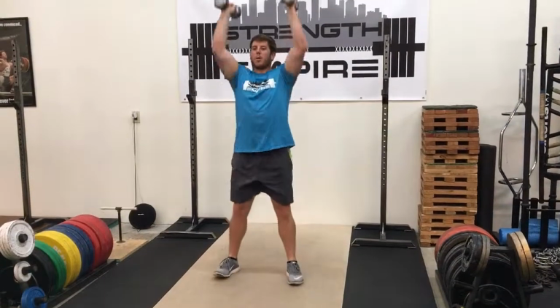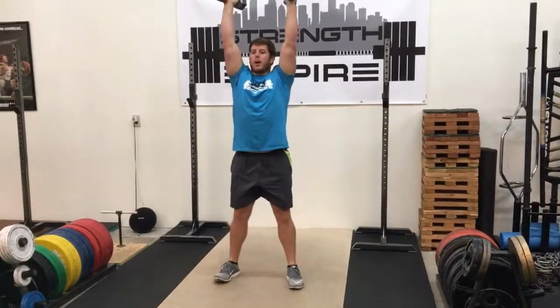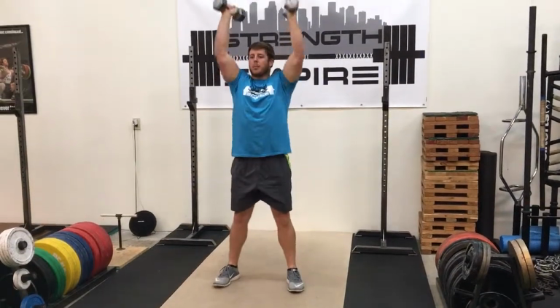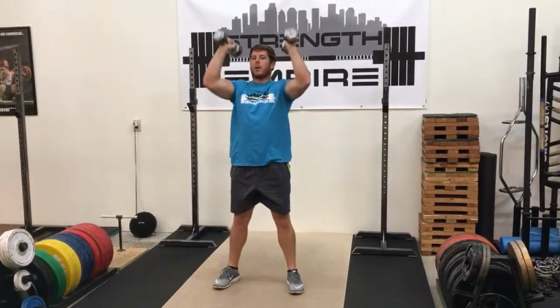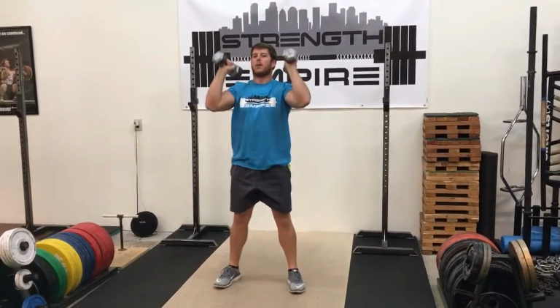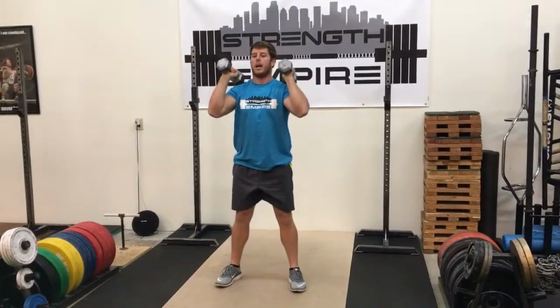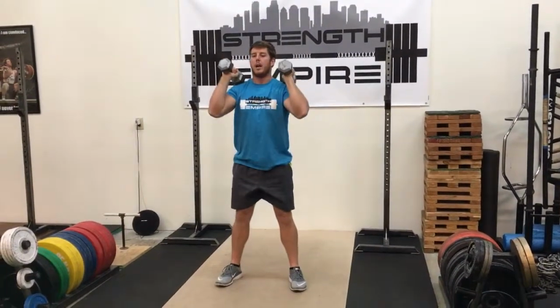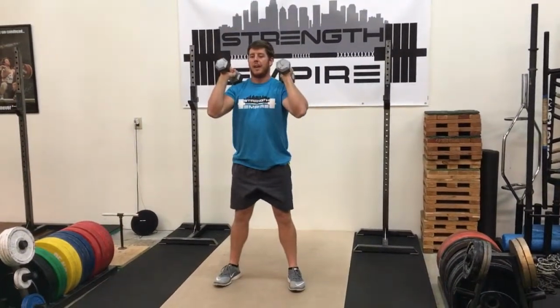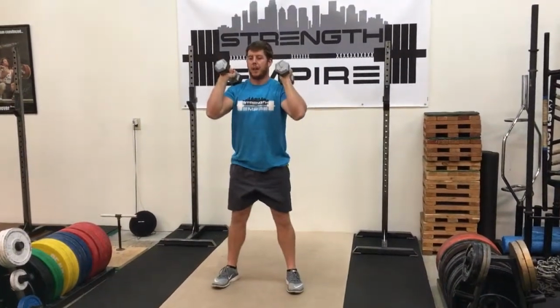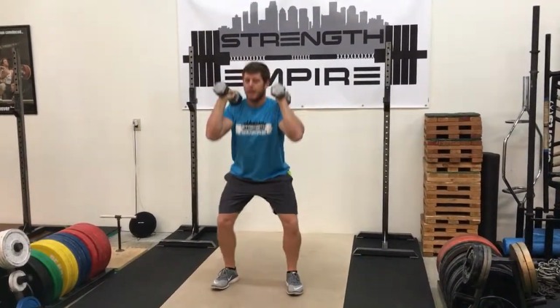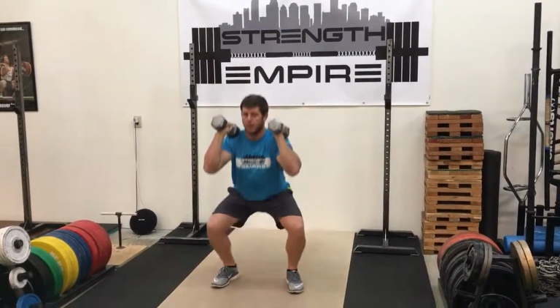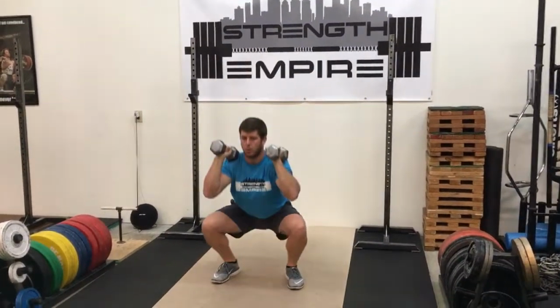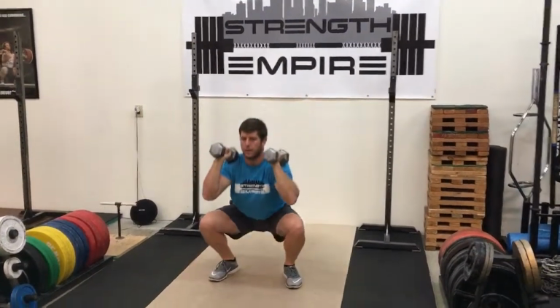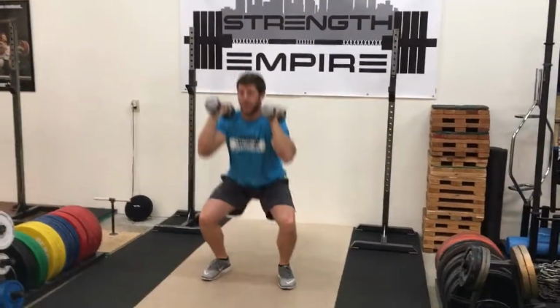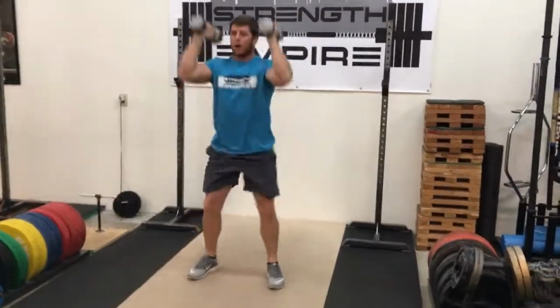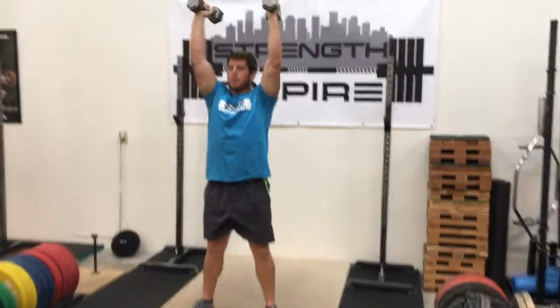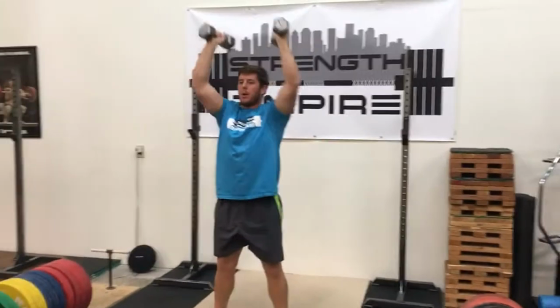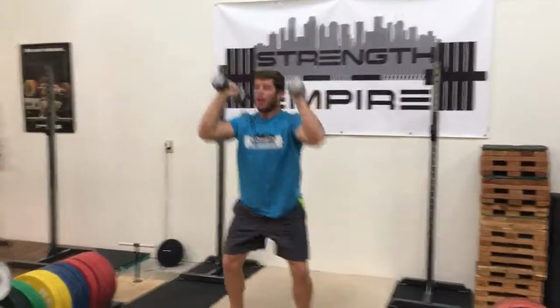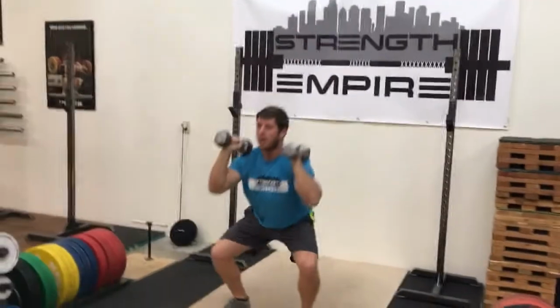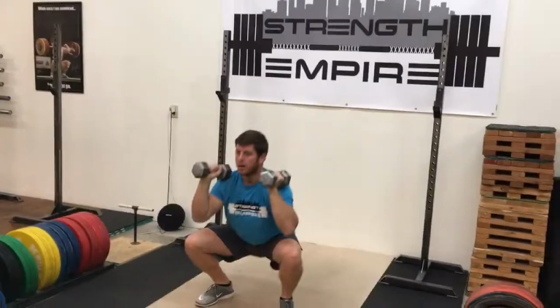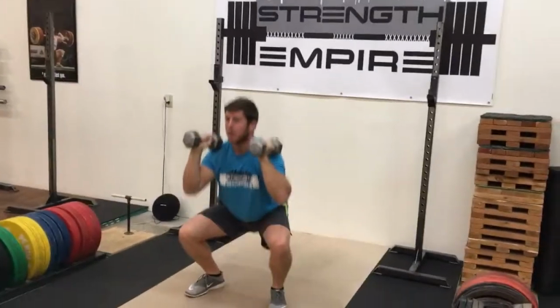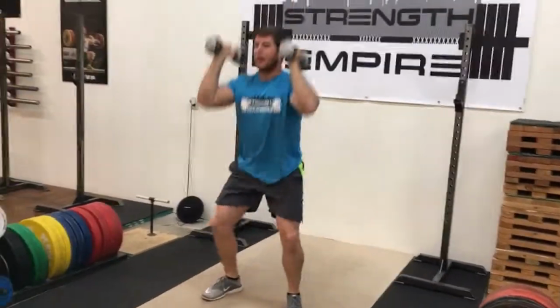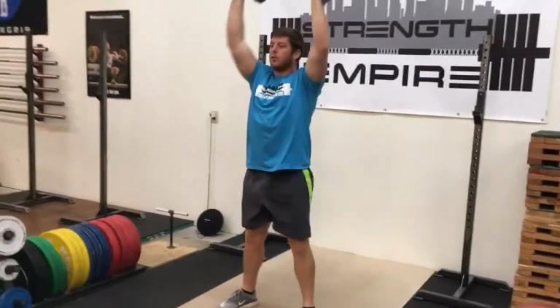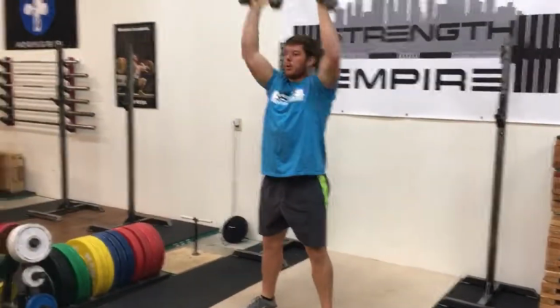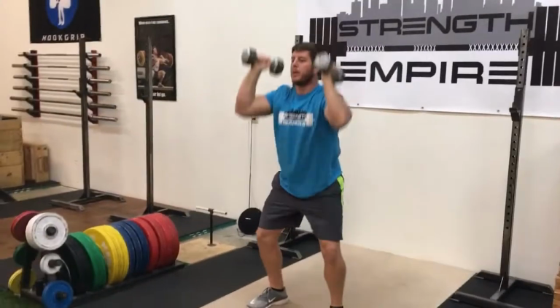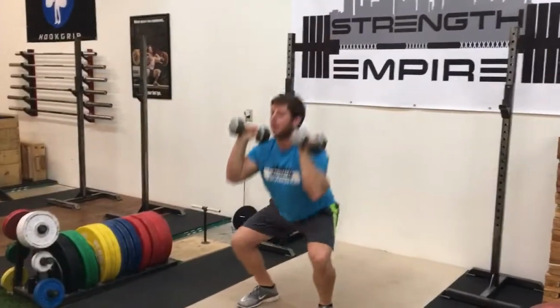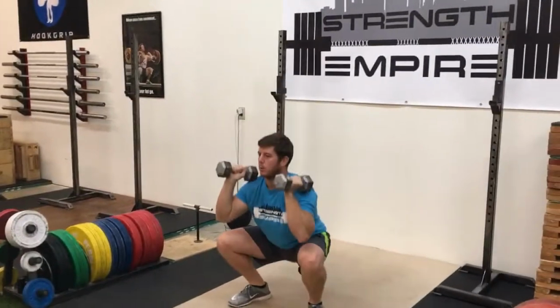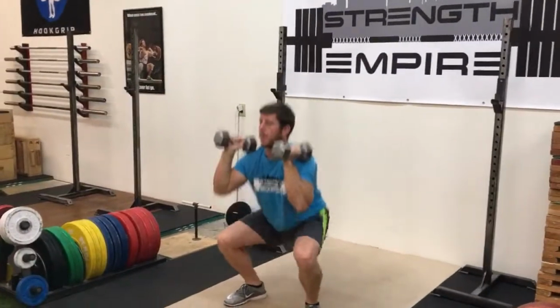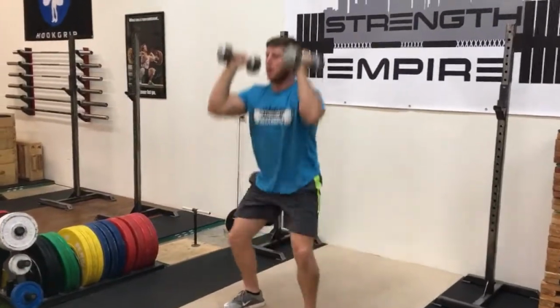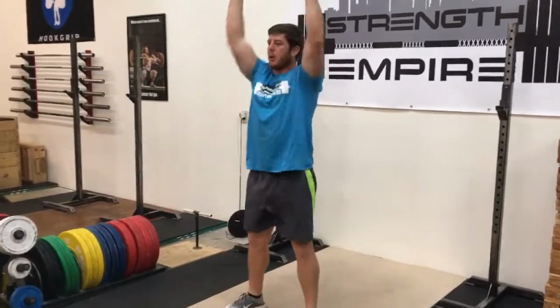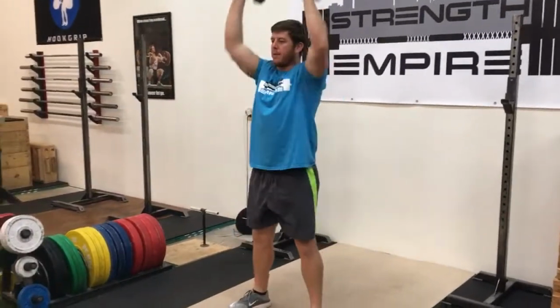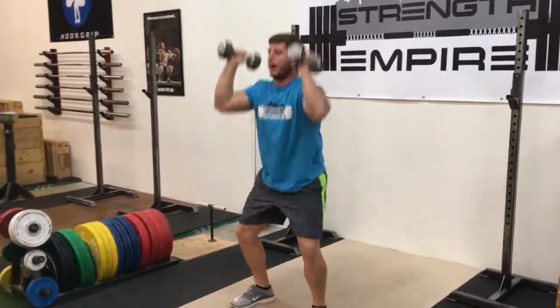On the way up, press right to overhead. As I come down, I'm going to go right into the next rep. Nice and smooth, but nice full range of motion on every rep.